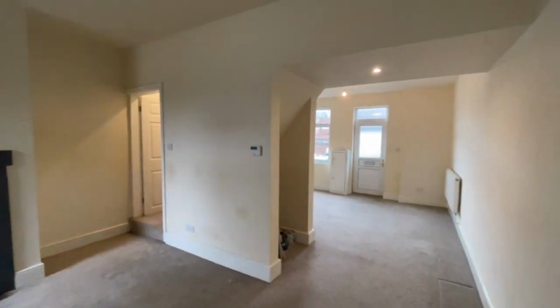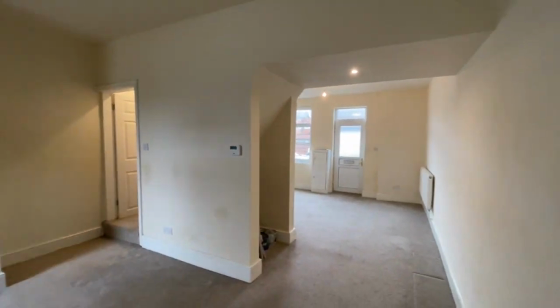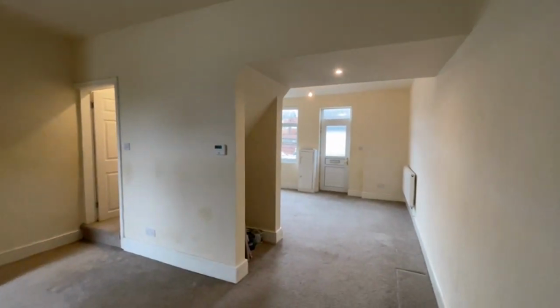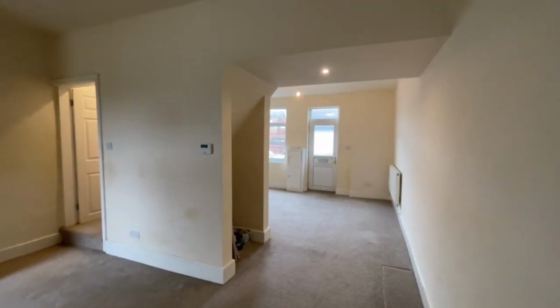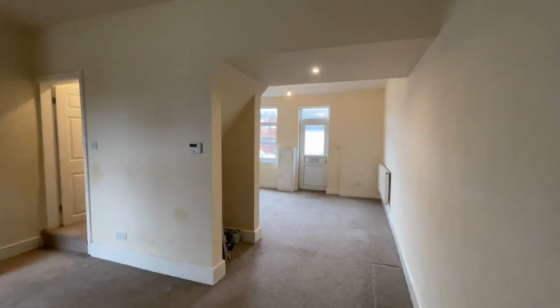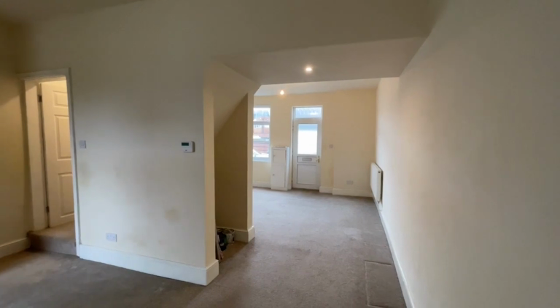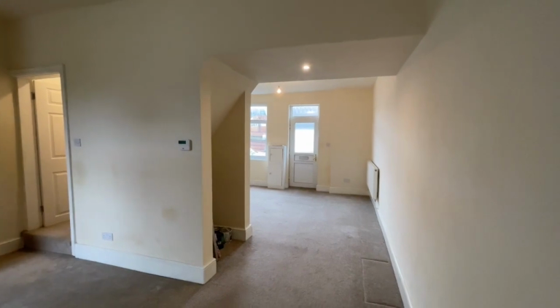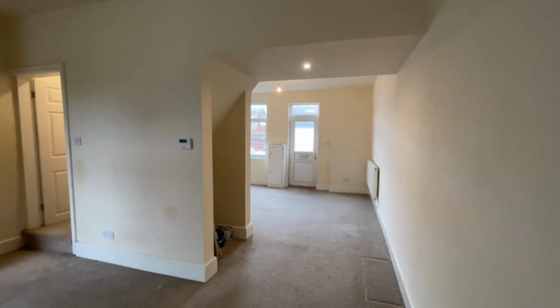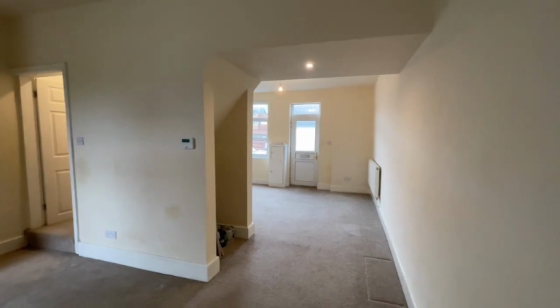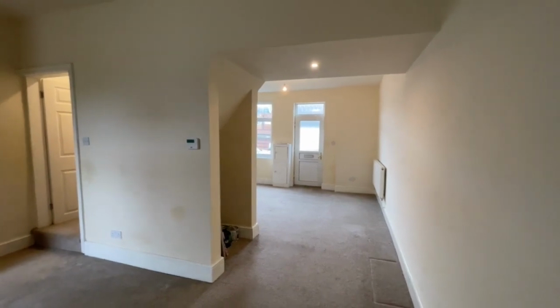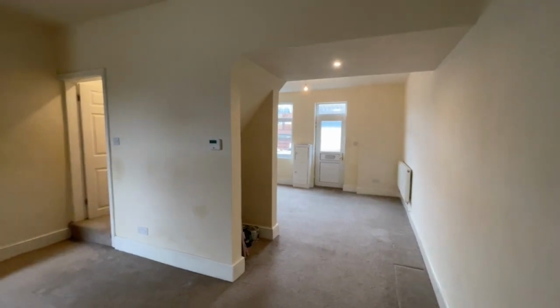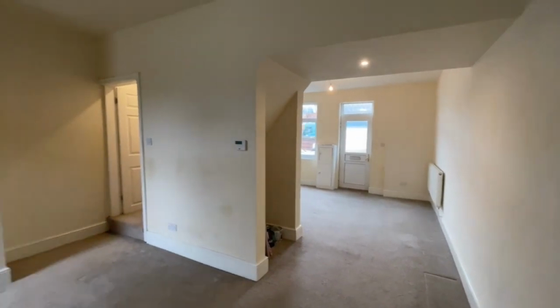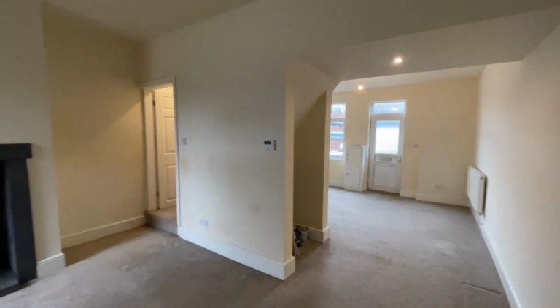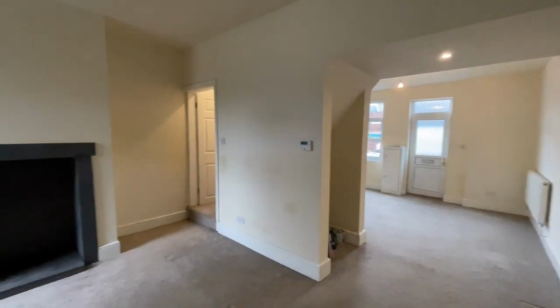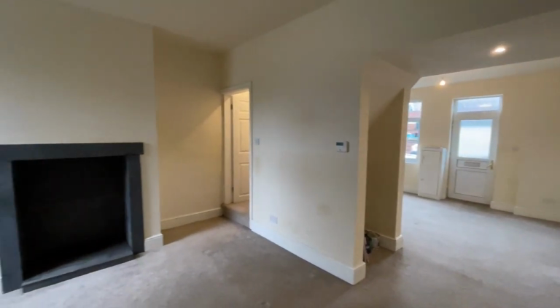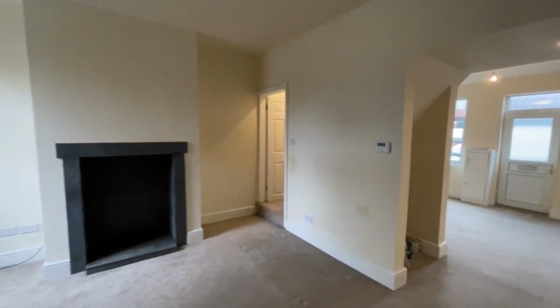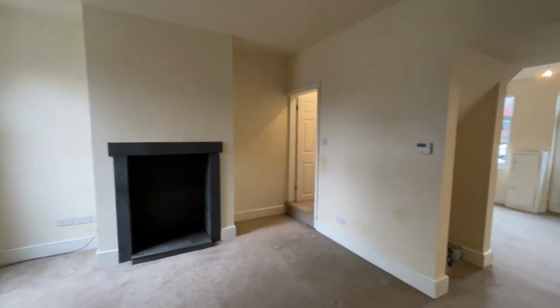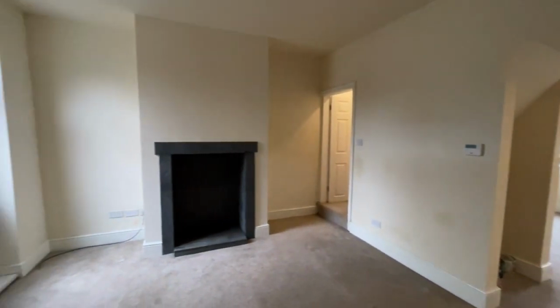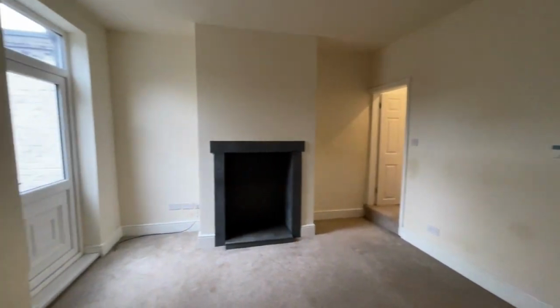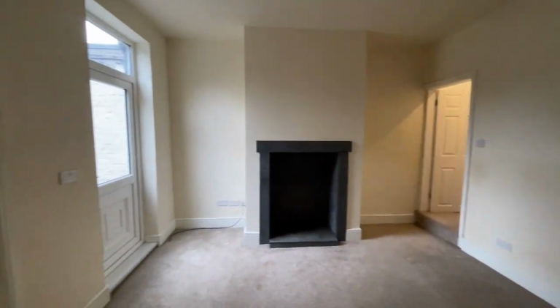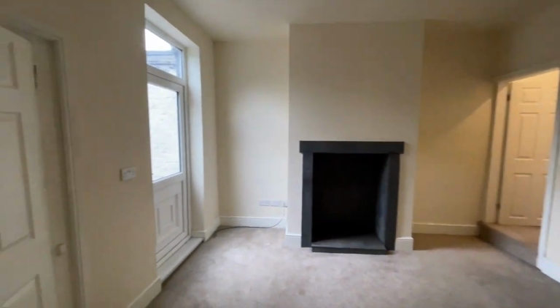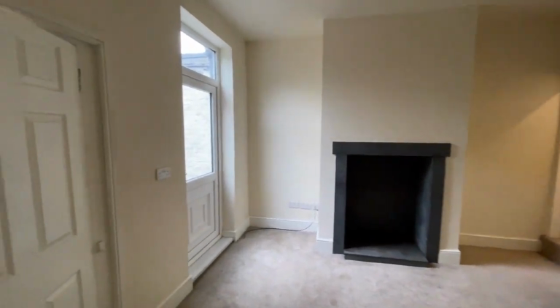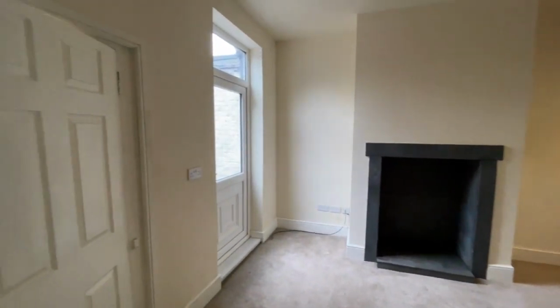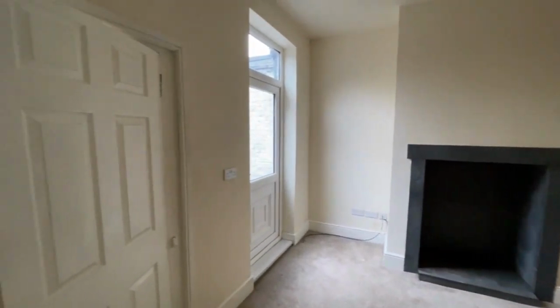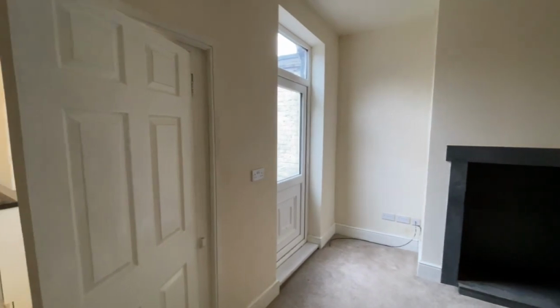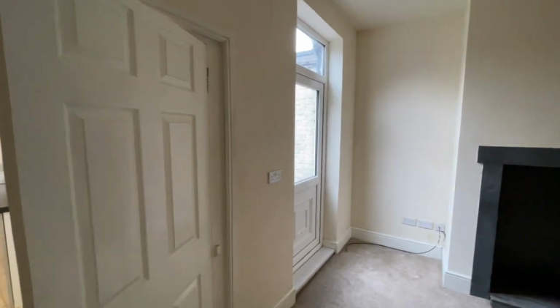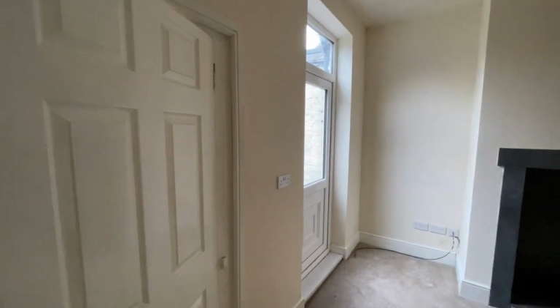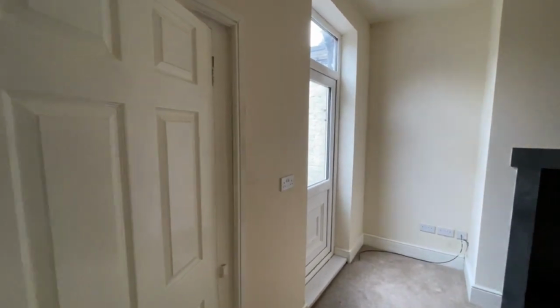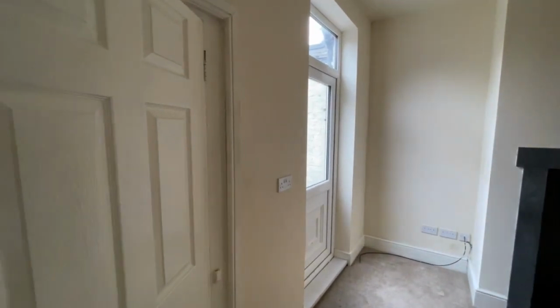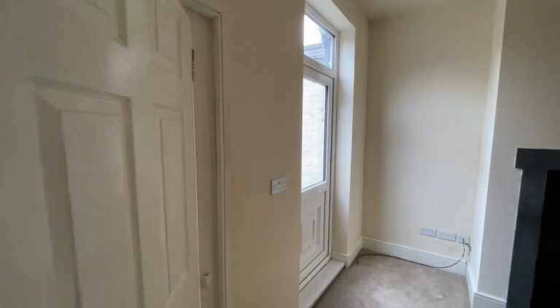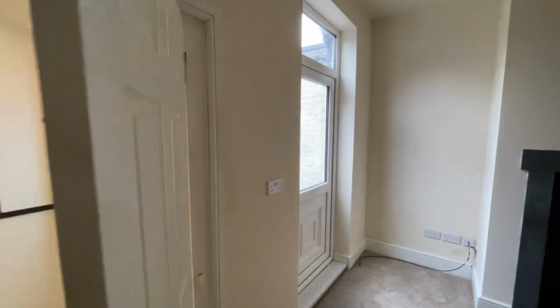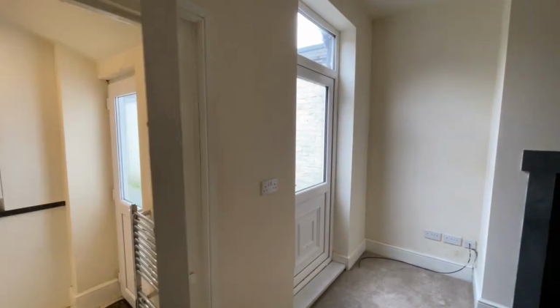You can see what I mean about space. Obviously you could divide this area if you so wished and turn it back into two reception rooms.